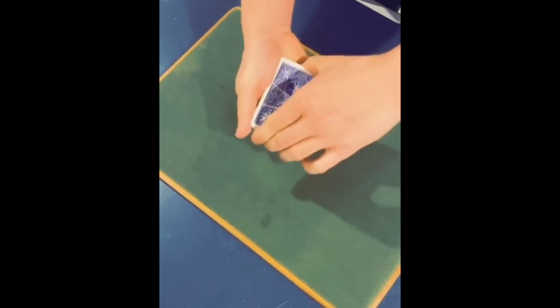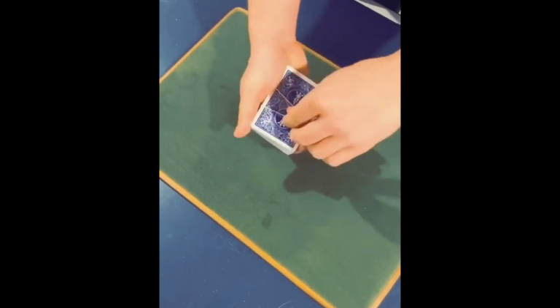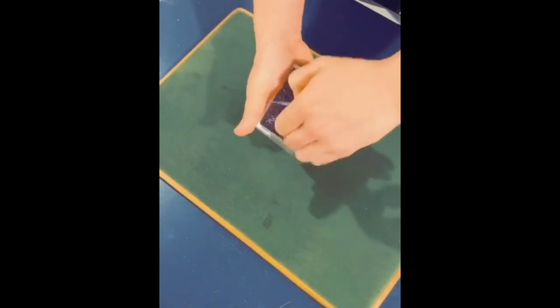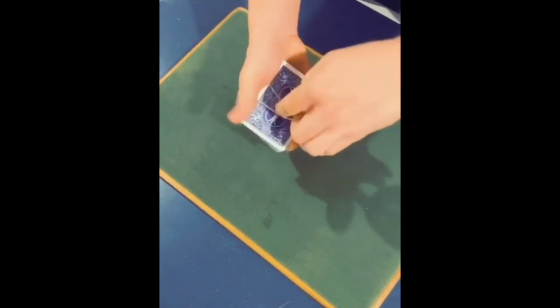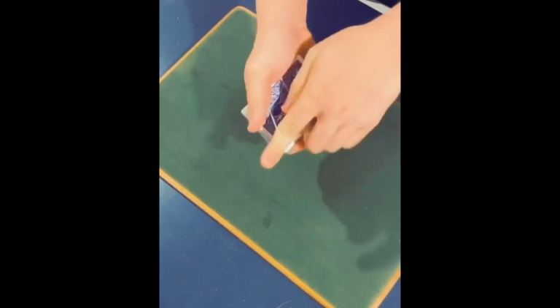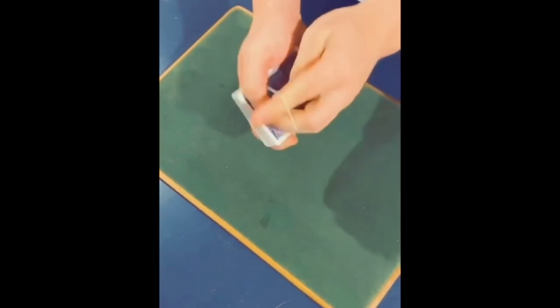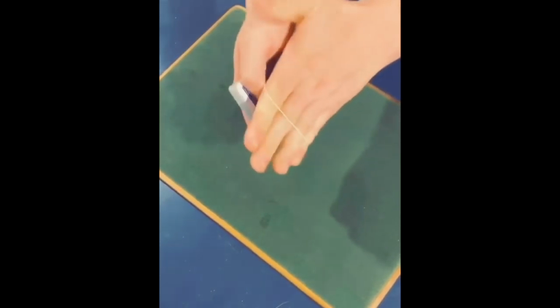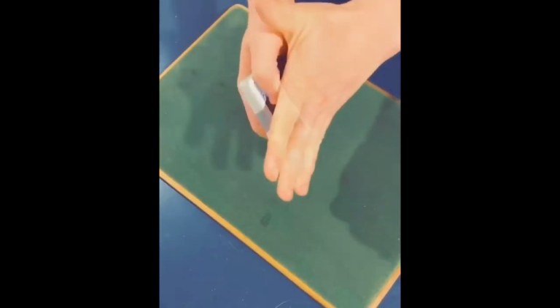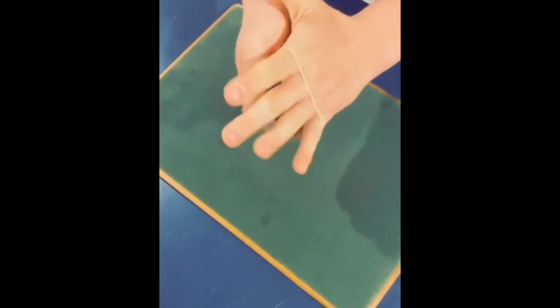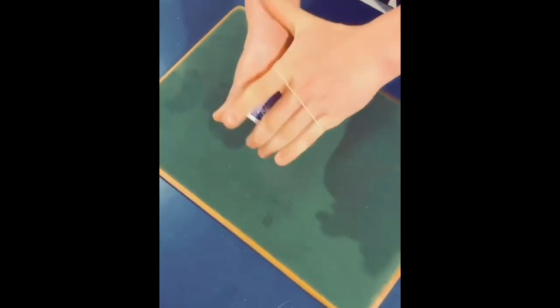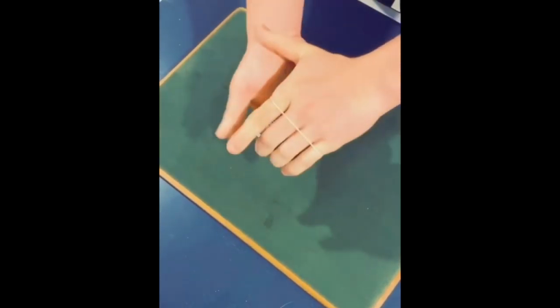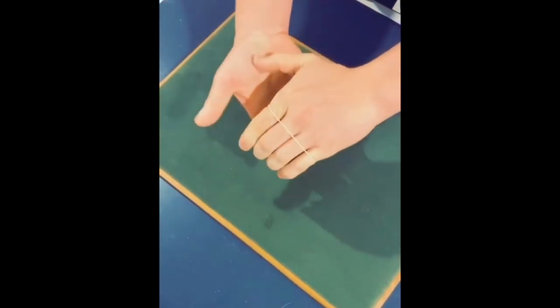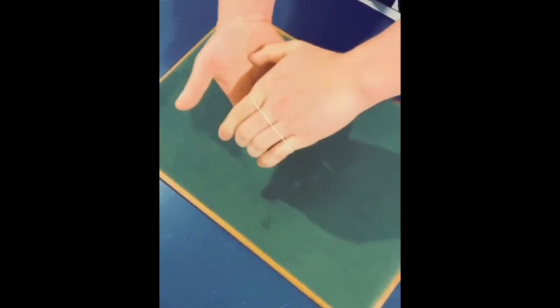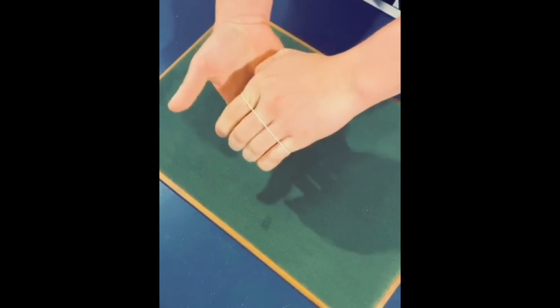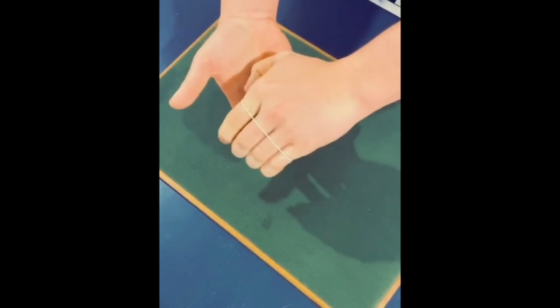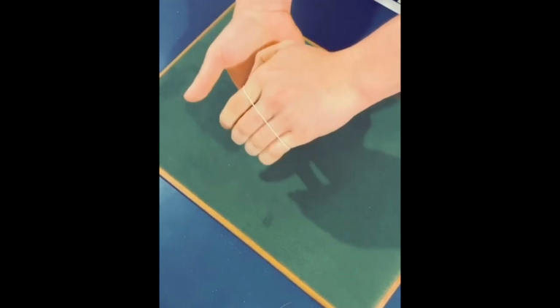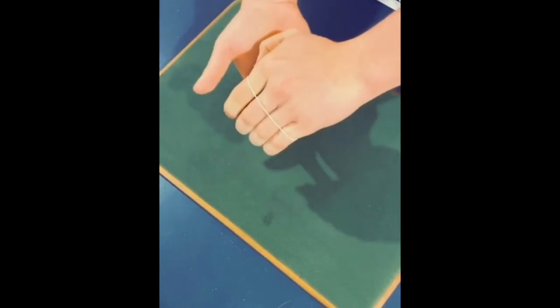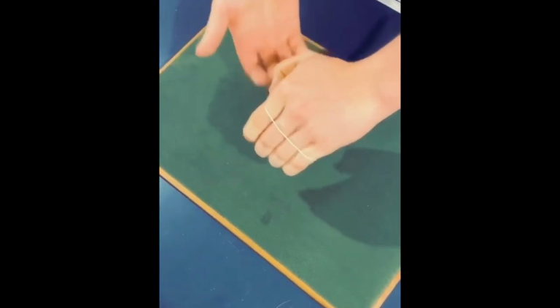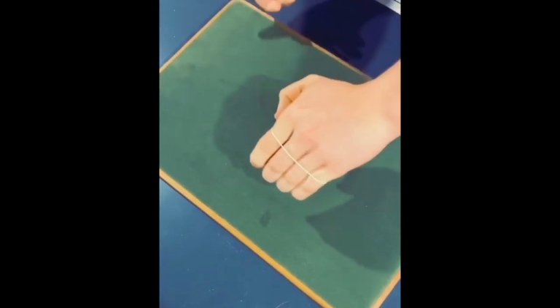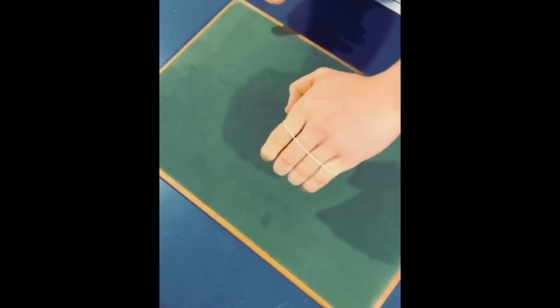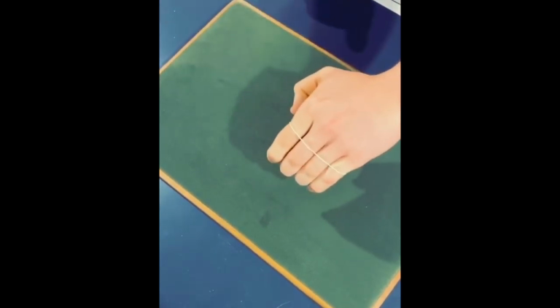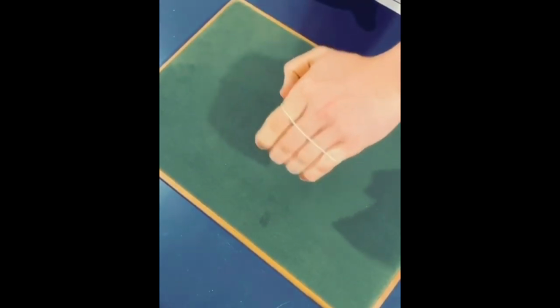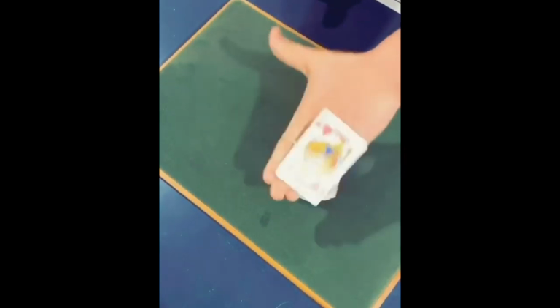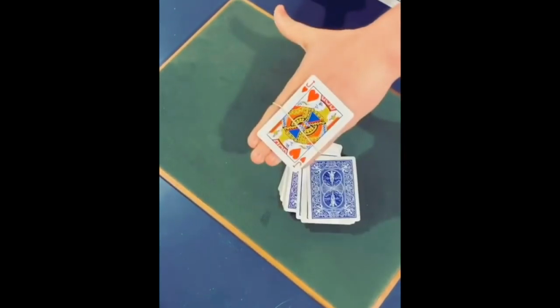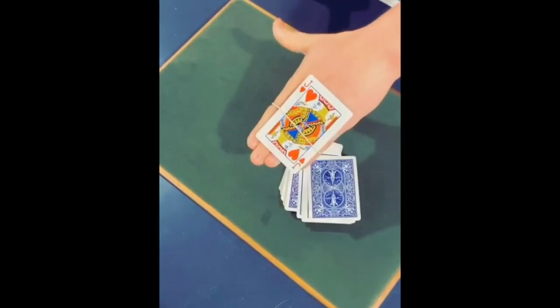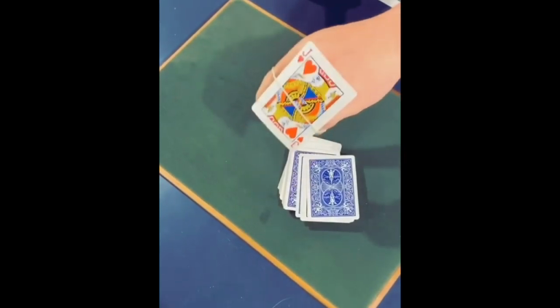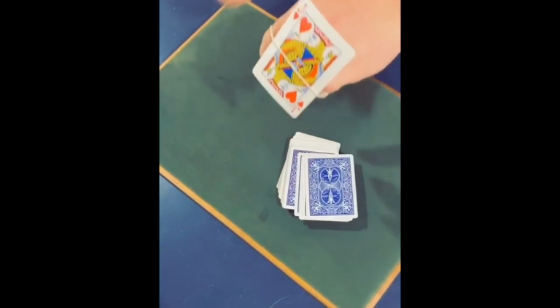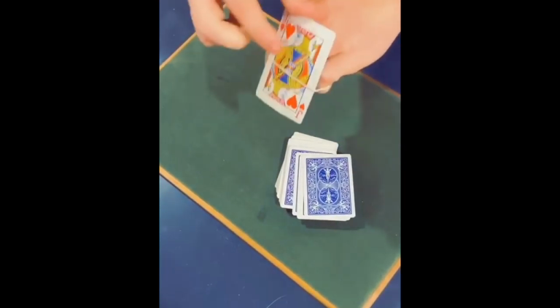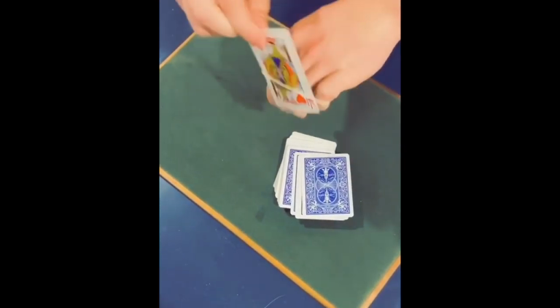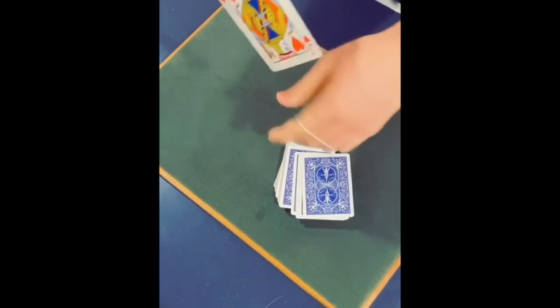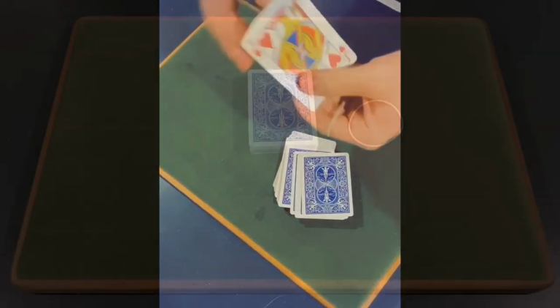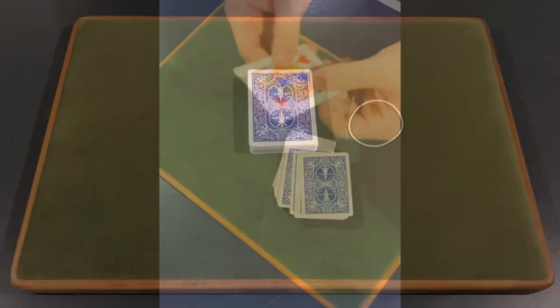All right, you ready for this? Take our hand, we're going to put it under the rubber band, and on the count of three, we're going to get your card to jump out. Ready? One, two, three. We get your card, the Jack of Hearts, to jump out.